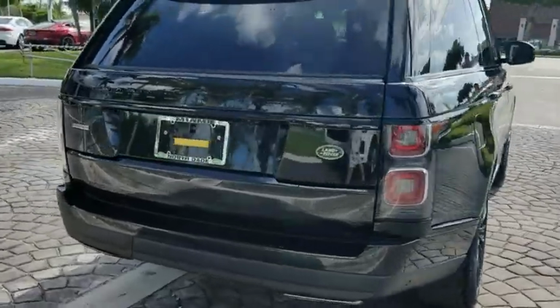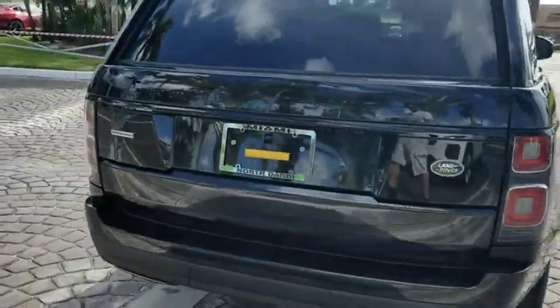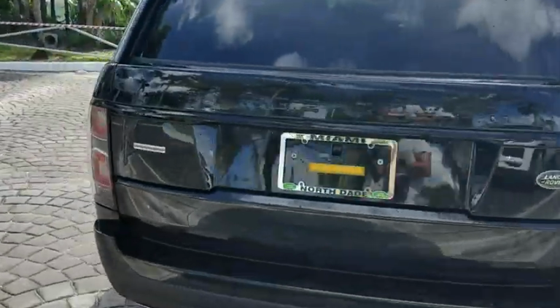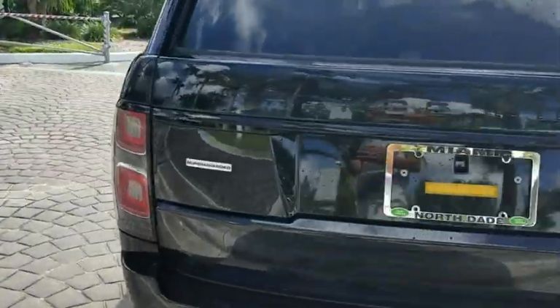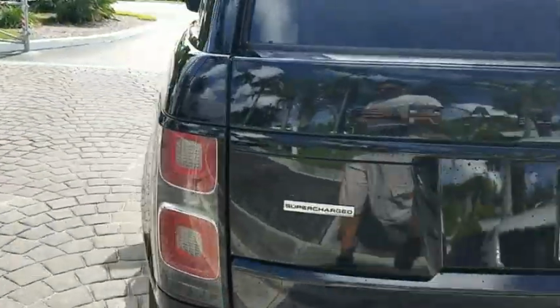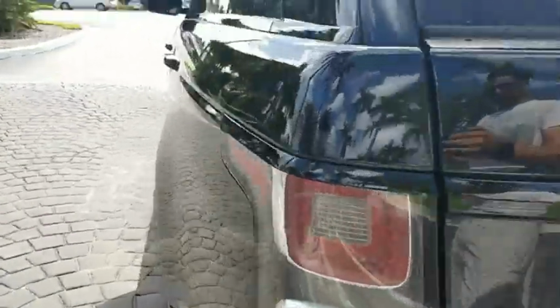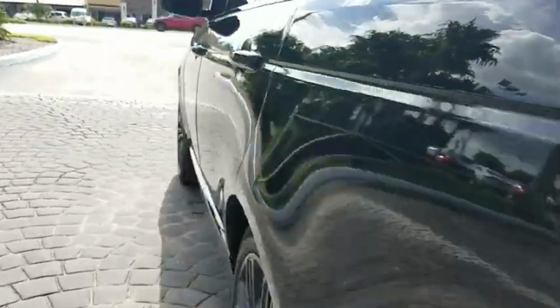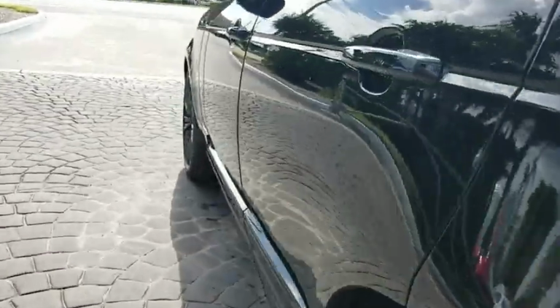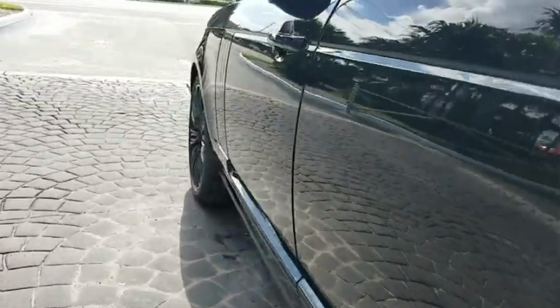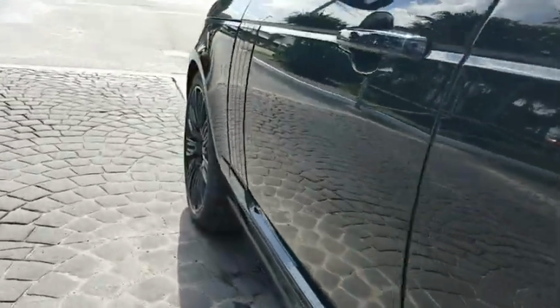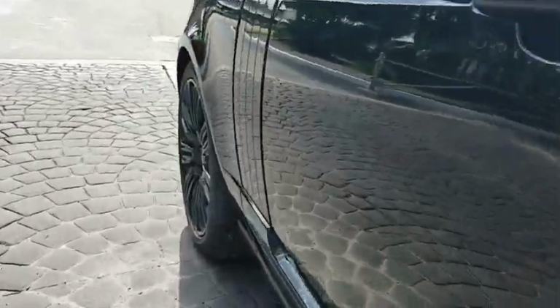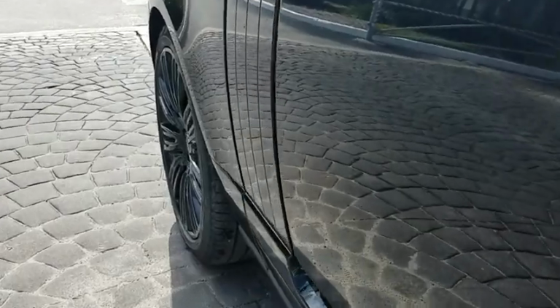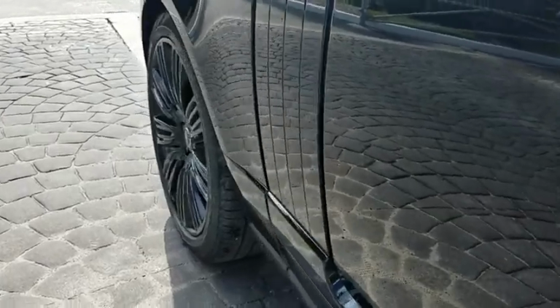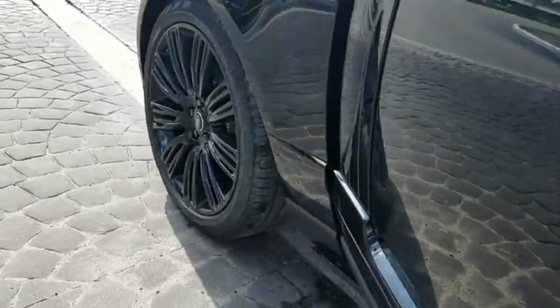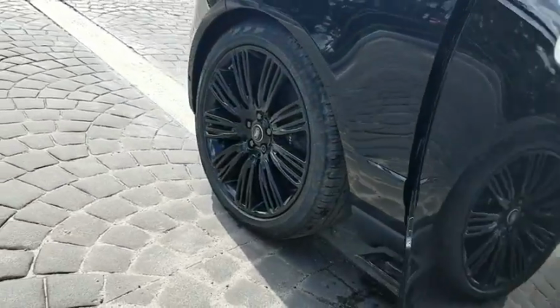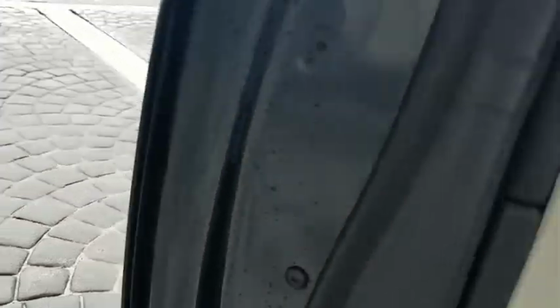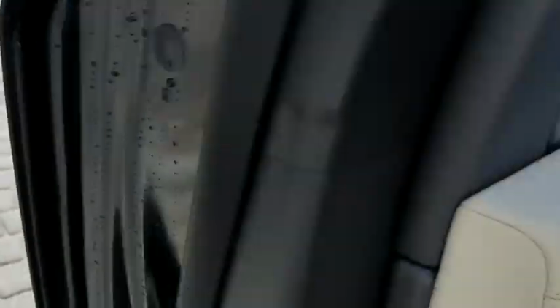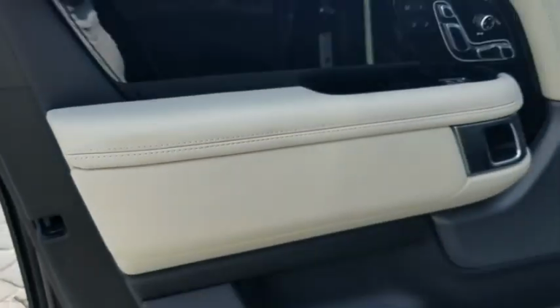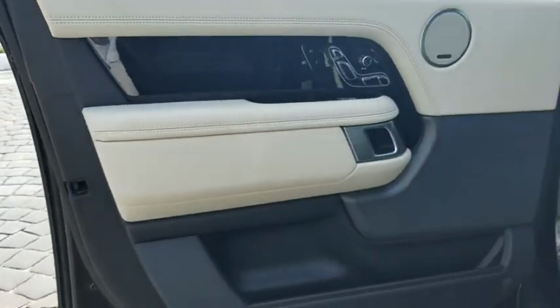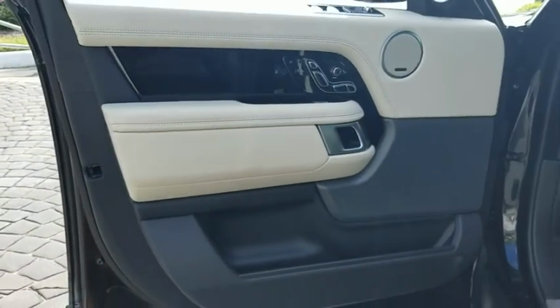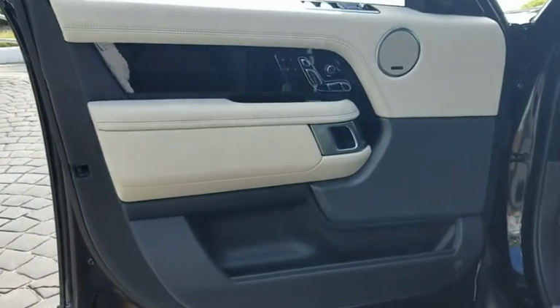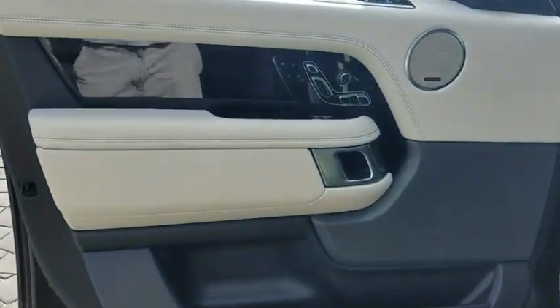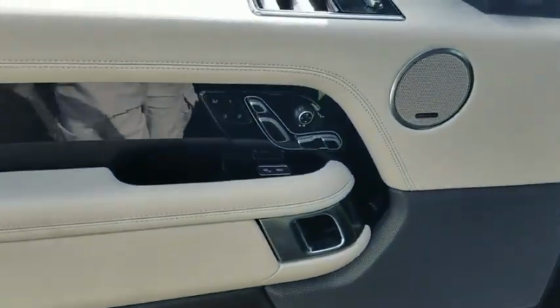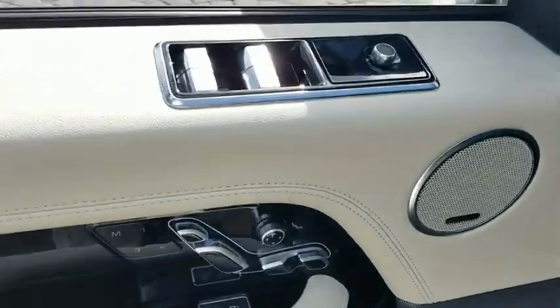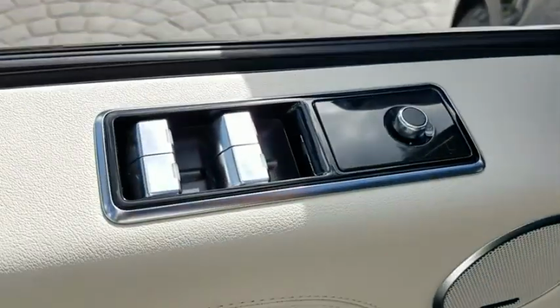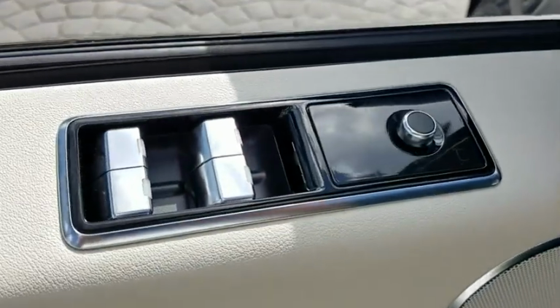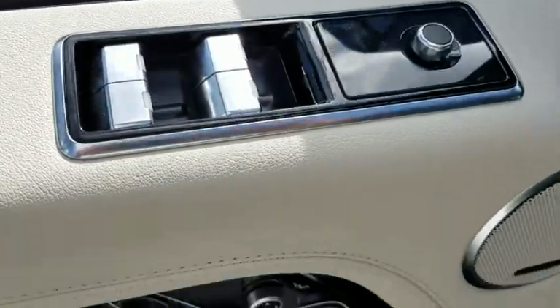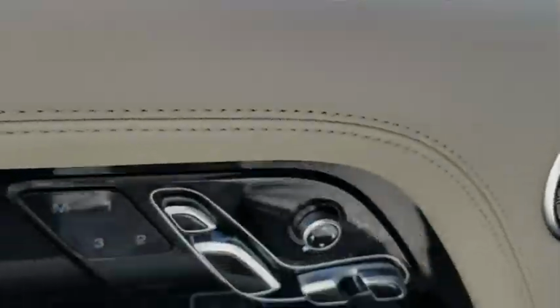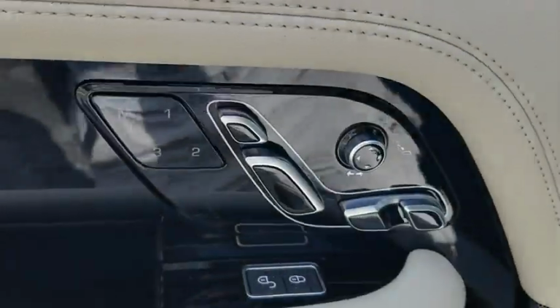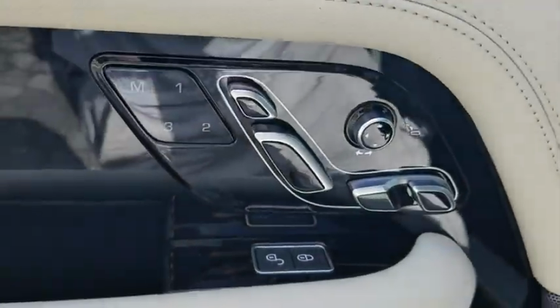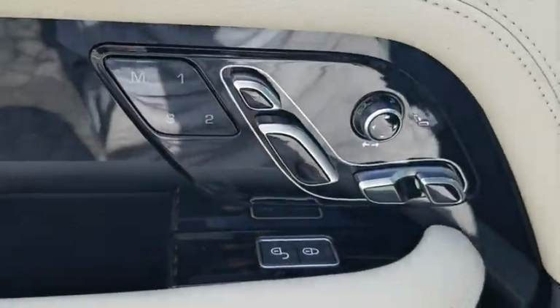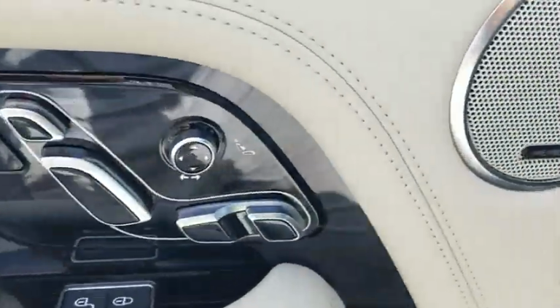Power passenger seat, traction control, dual airbags, power steering, alloy wheels, four-wheel disc brakes, center armrest, active suspension system, fog lights, heated front seat, trip computer, compass.